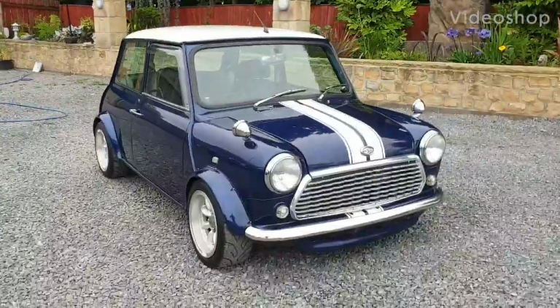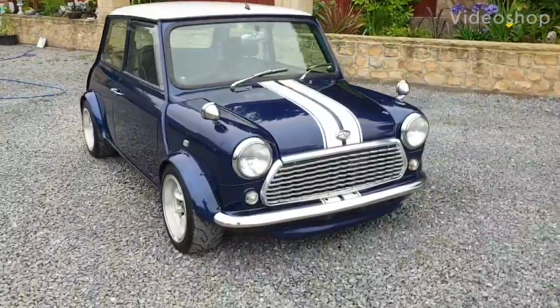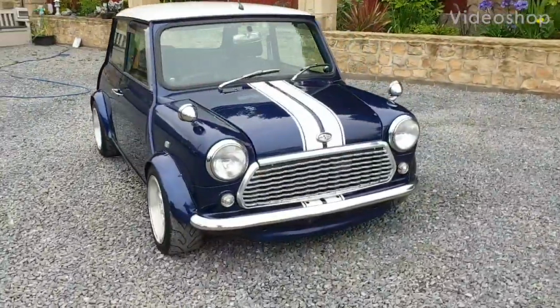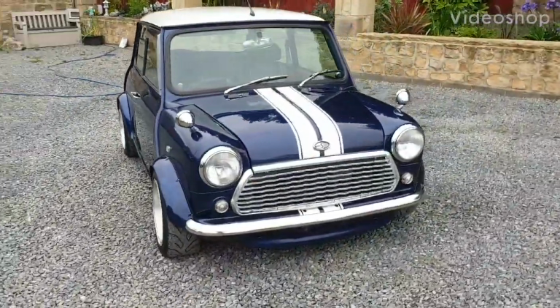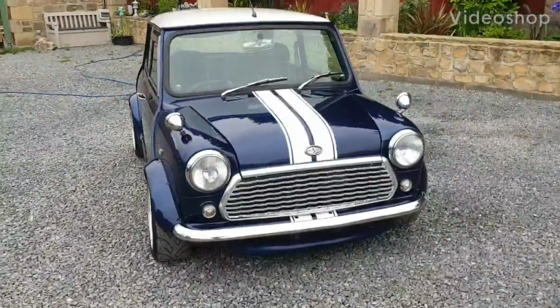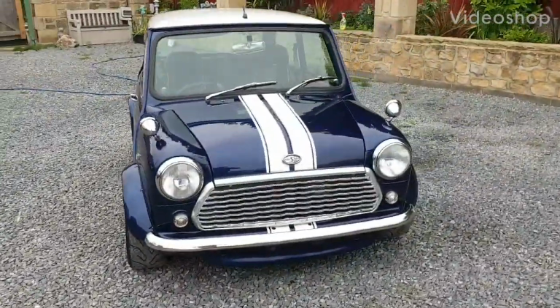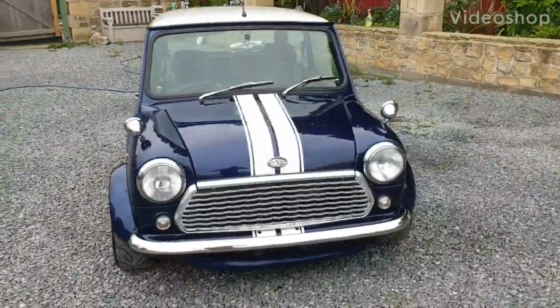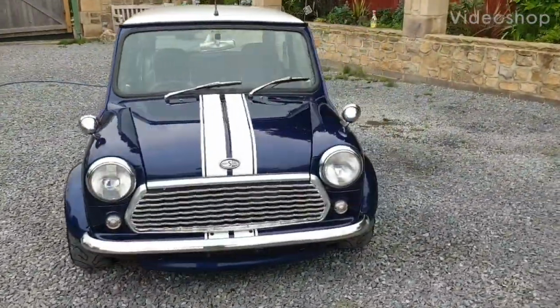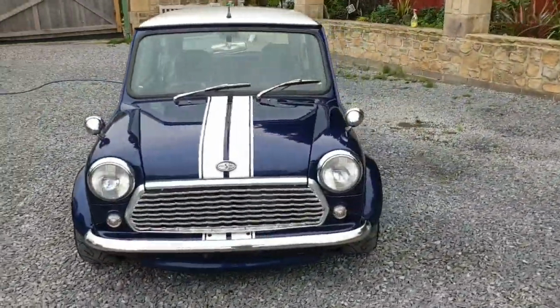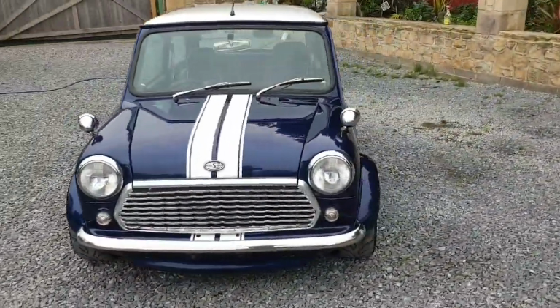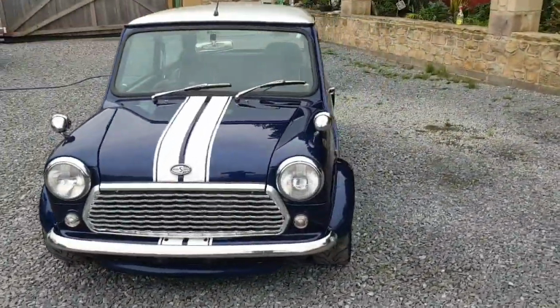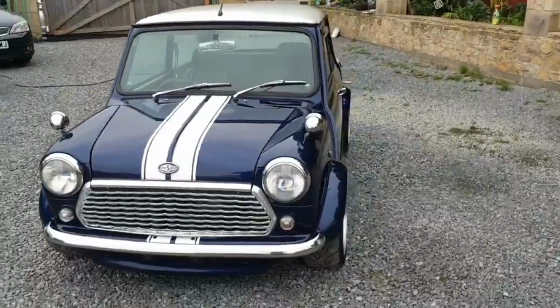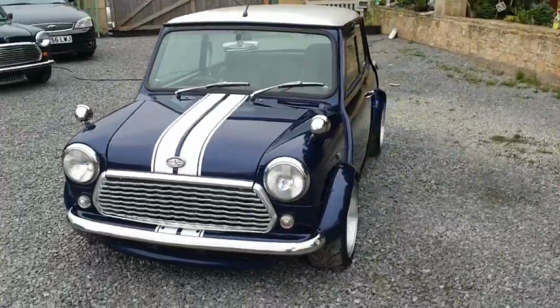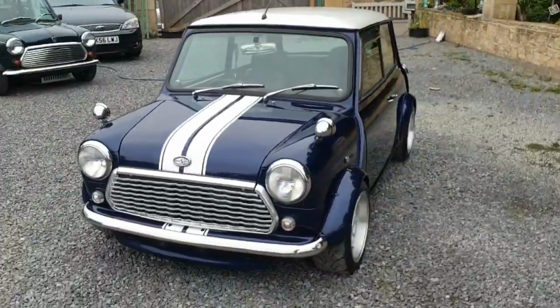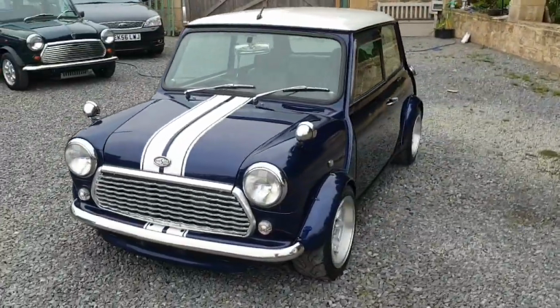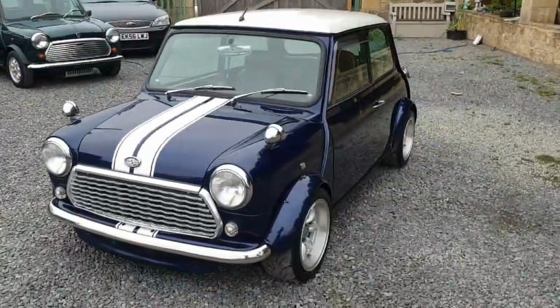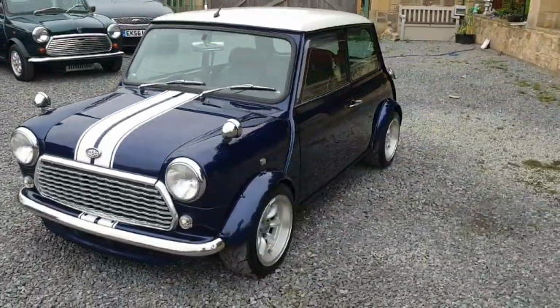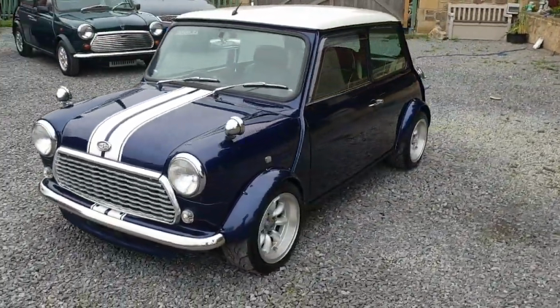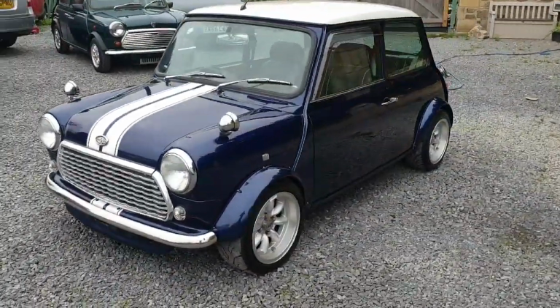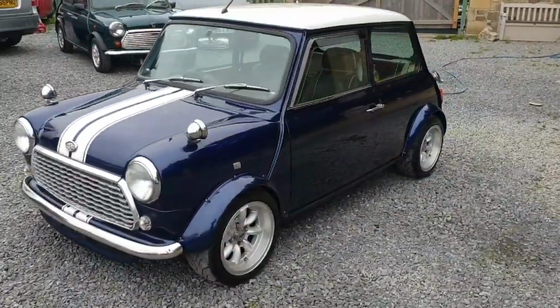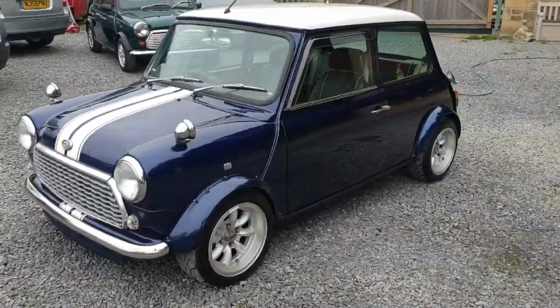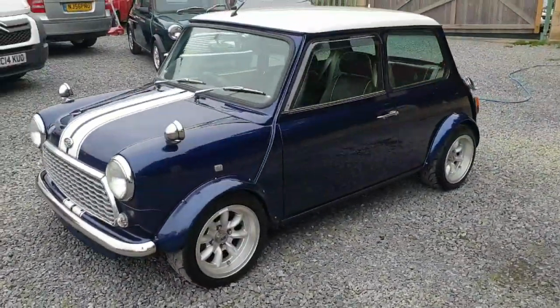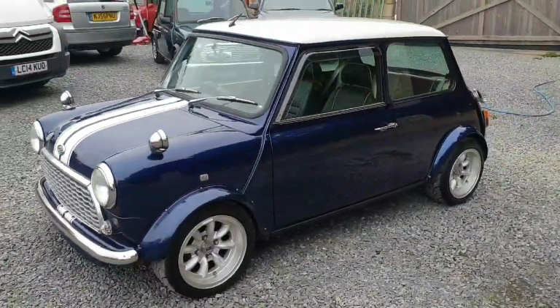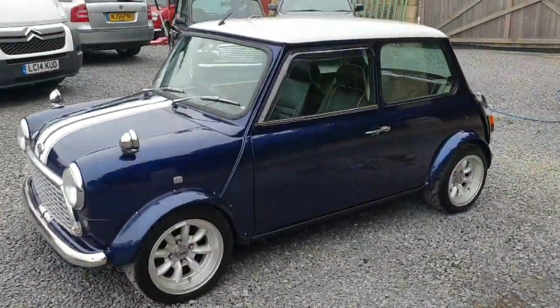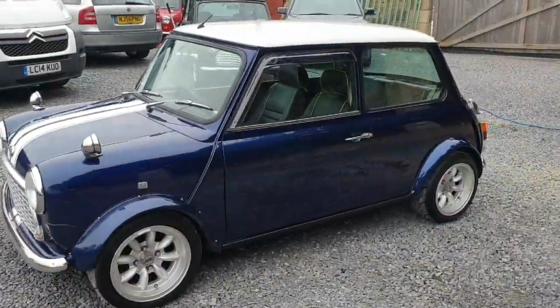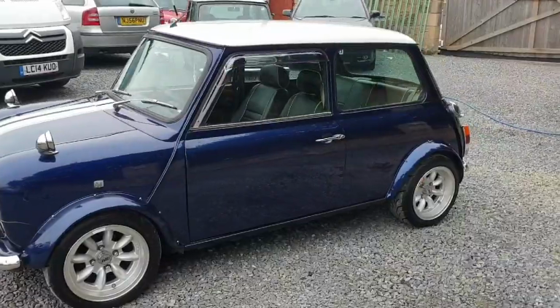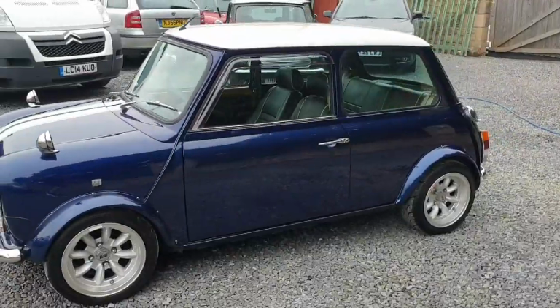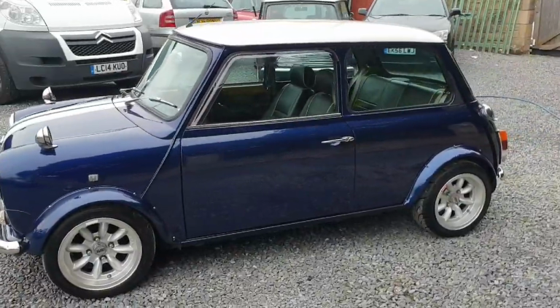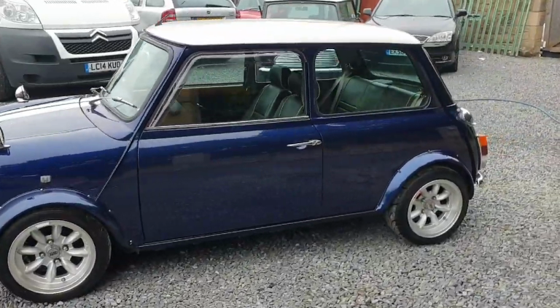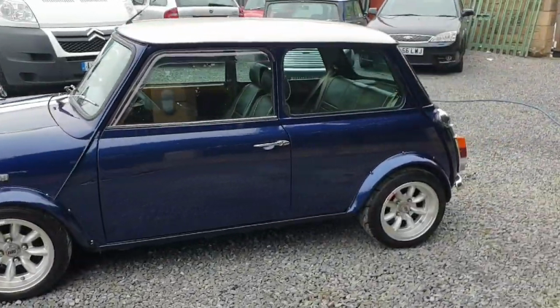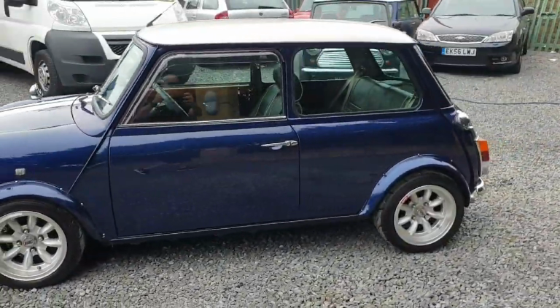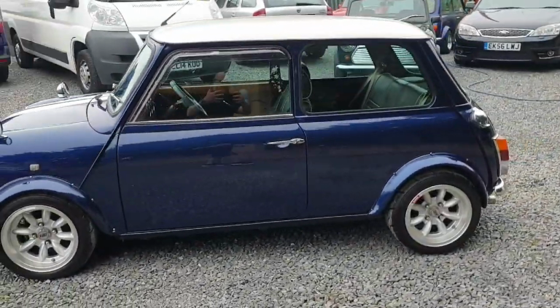This is our beautiful 1998 Rover Mini Cooper. It's a 1.3 injection and manual gearbox. This car's a fresh Japanese import — it's just been brought into the country.